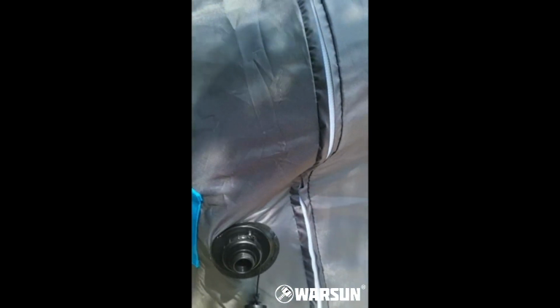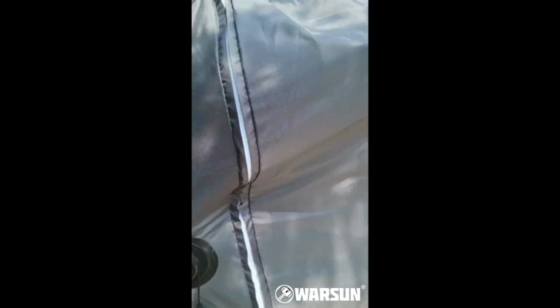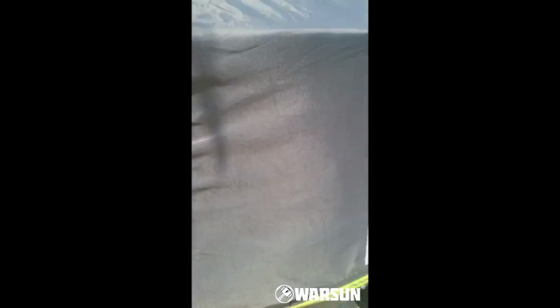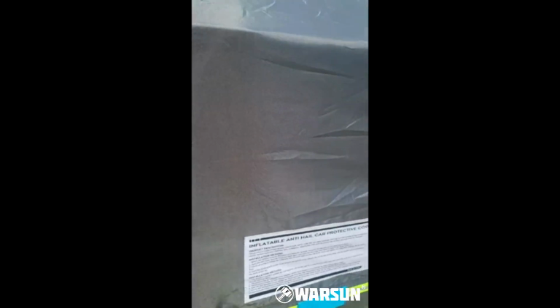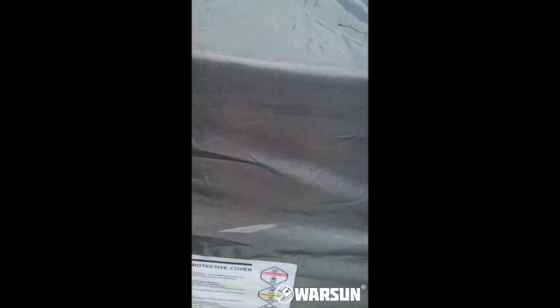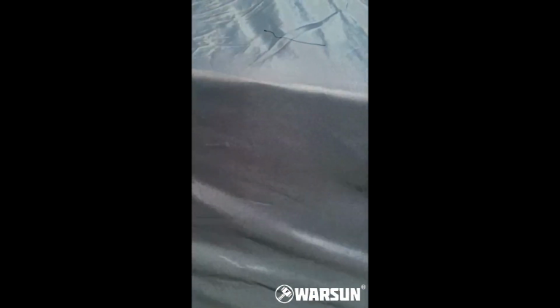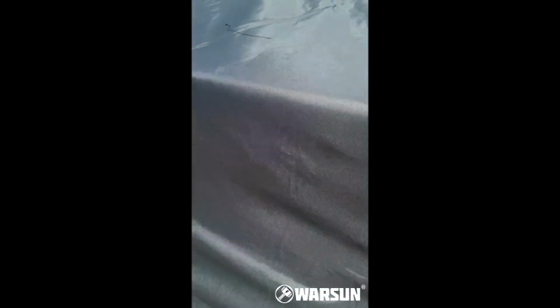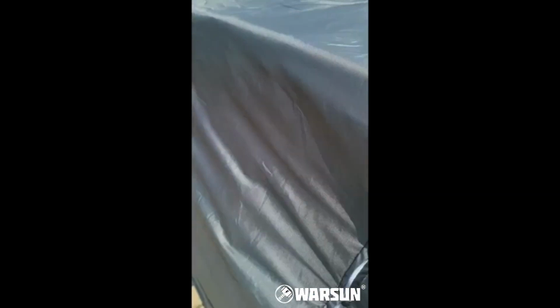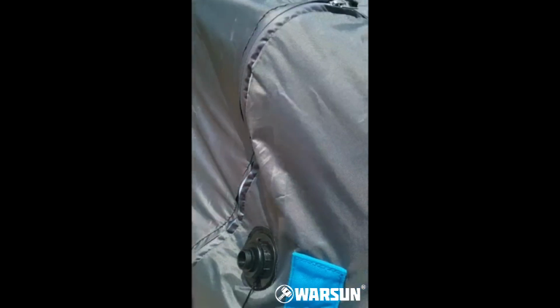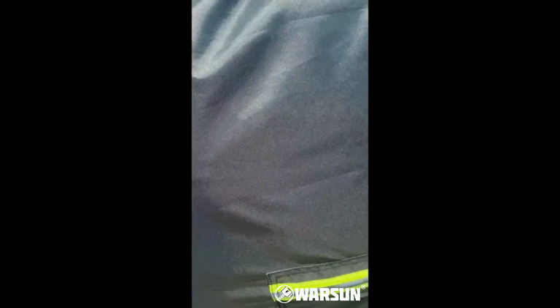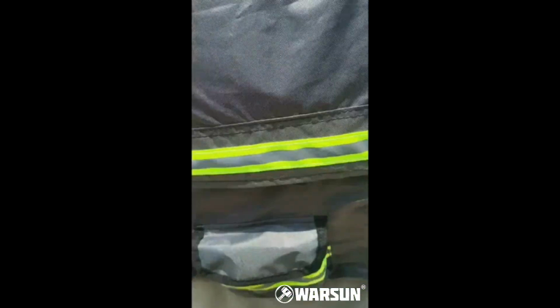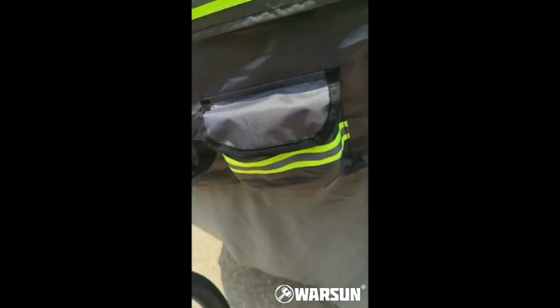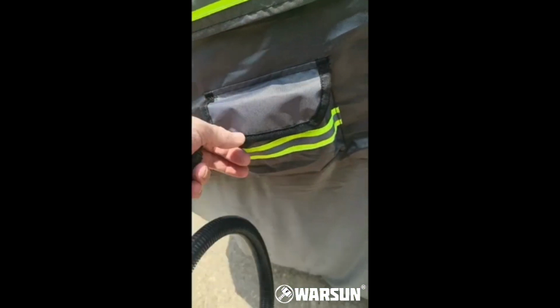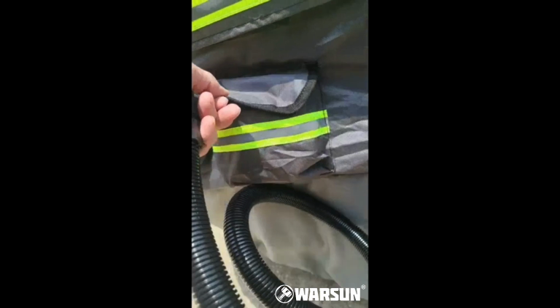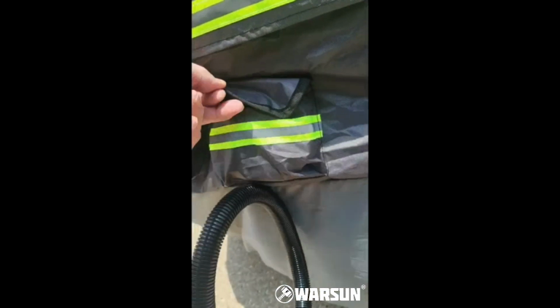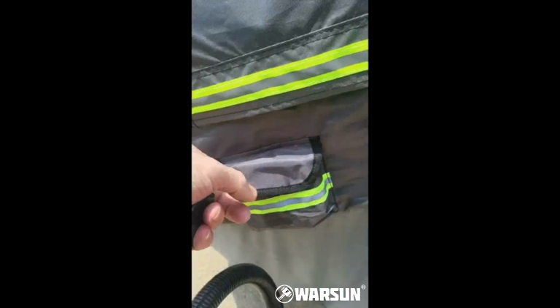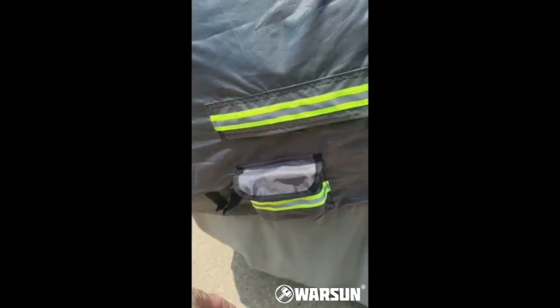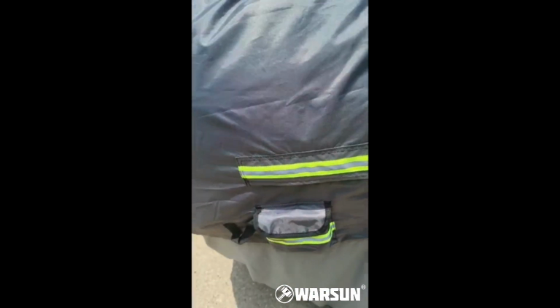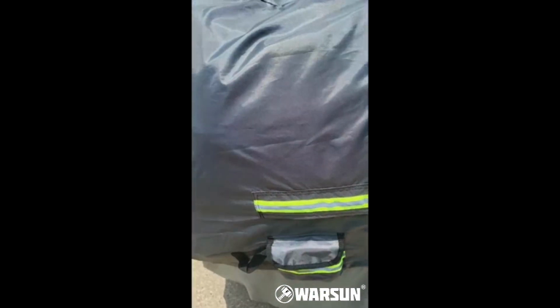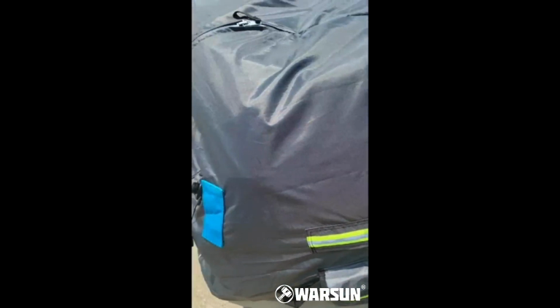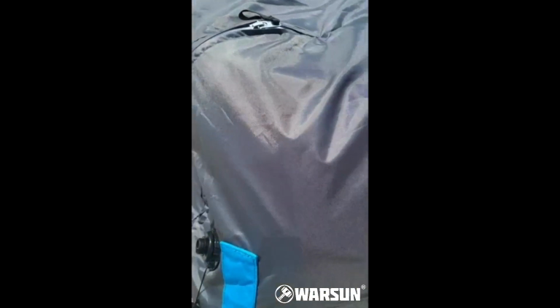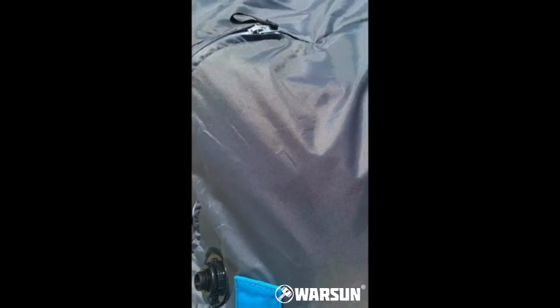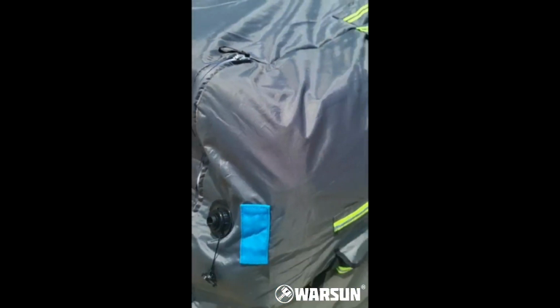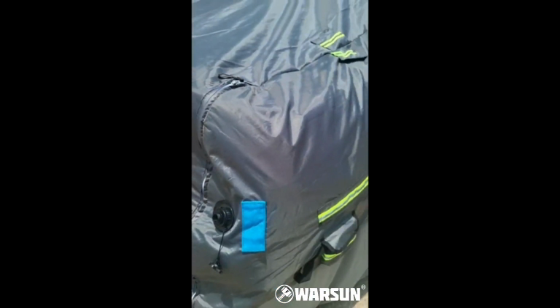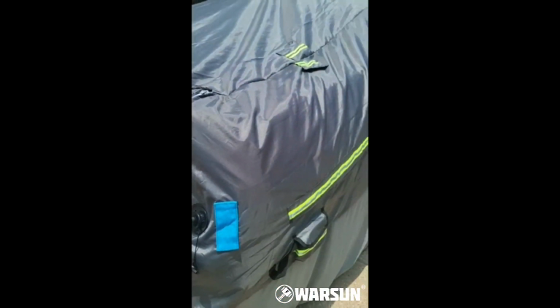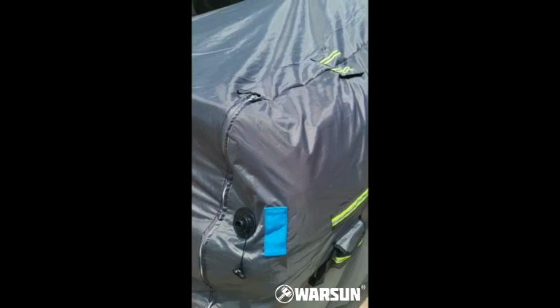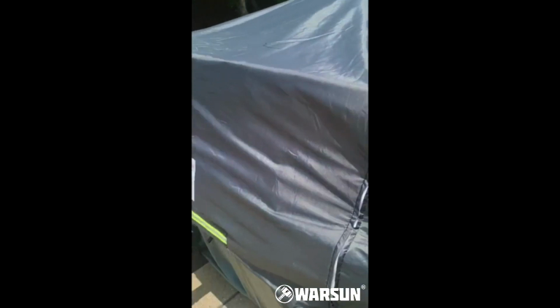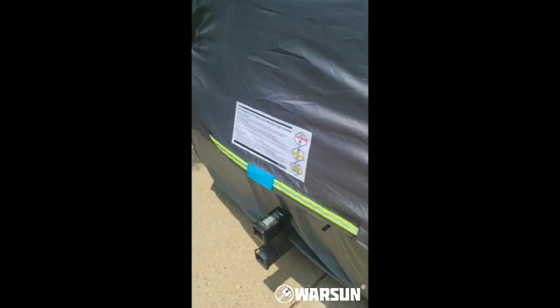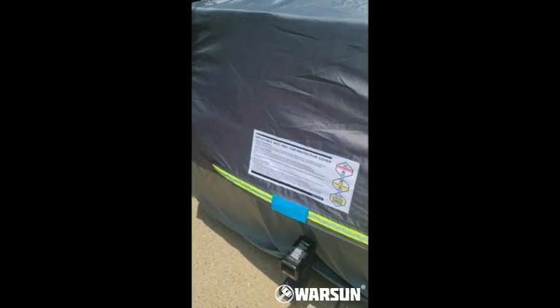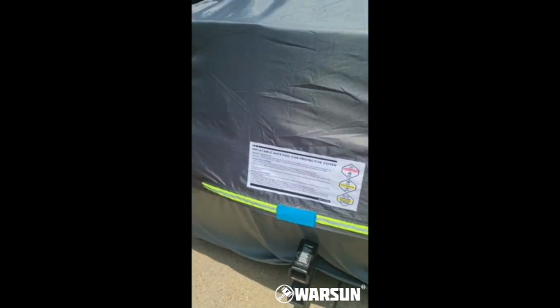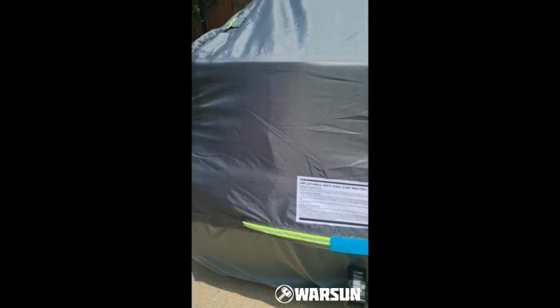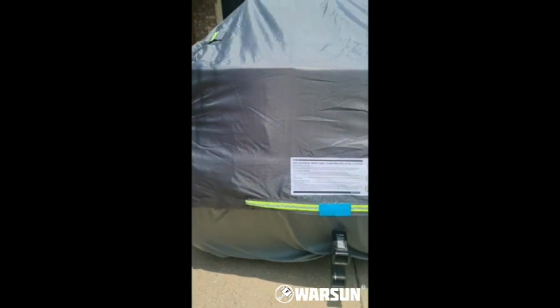It has pockets over here for the cable, so if you run it underneath it keeps it from flying off. I like that it has the yellow reflector on it — that way it shows up. And I'm going to inflate it and kind of see how it works.